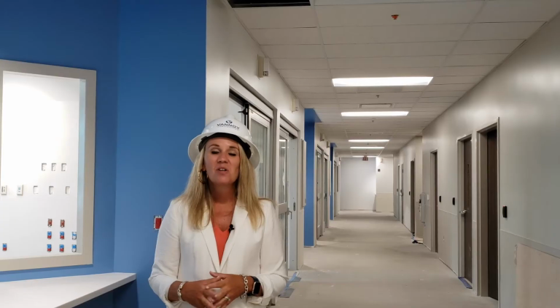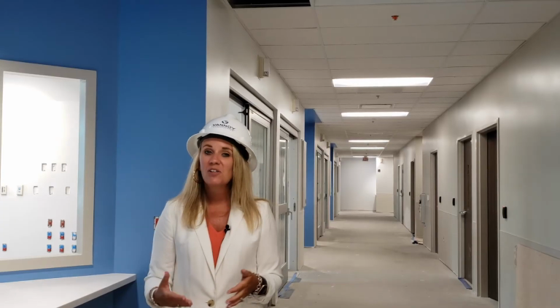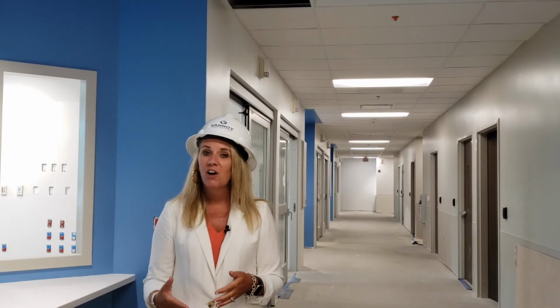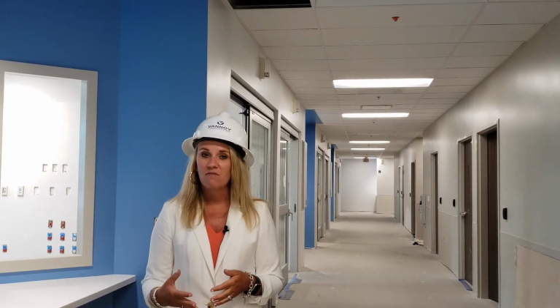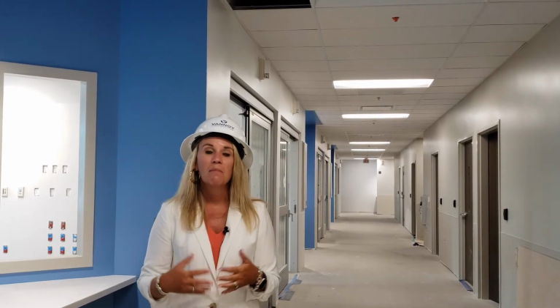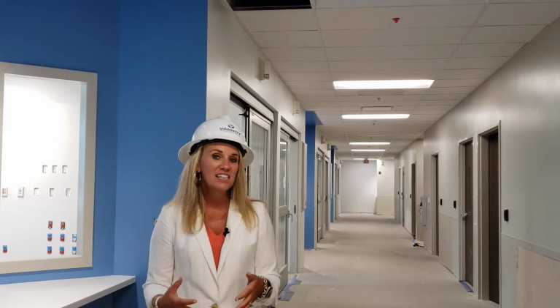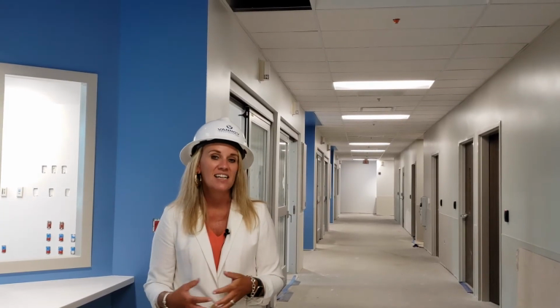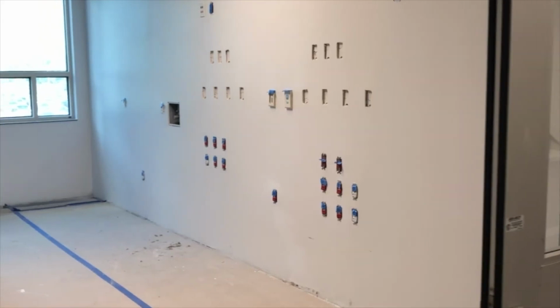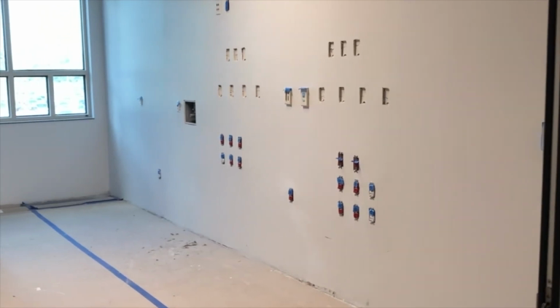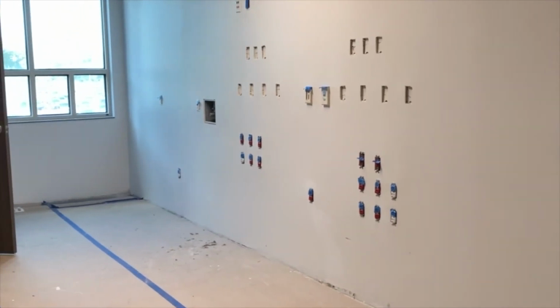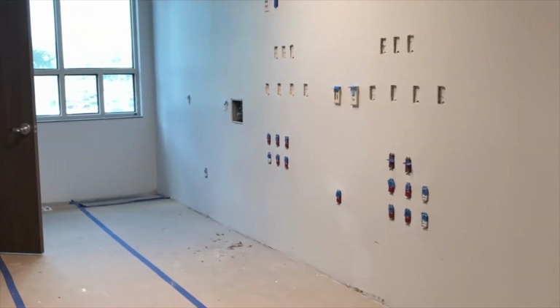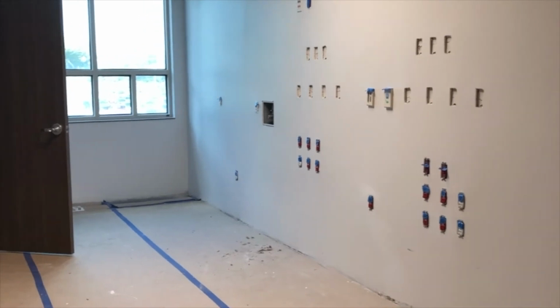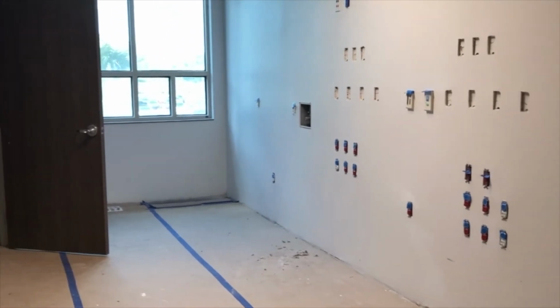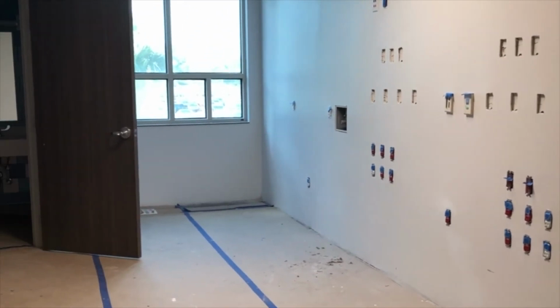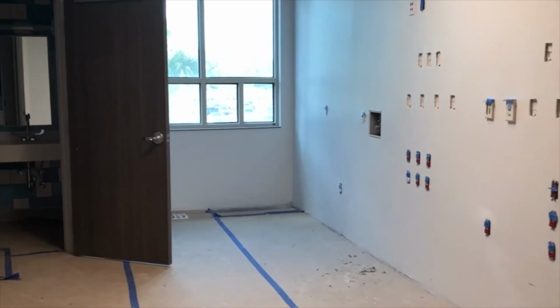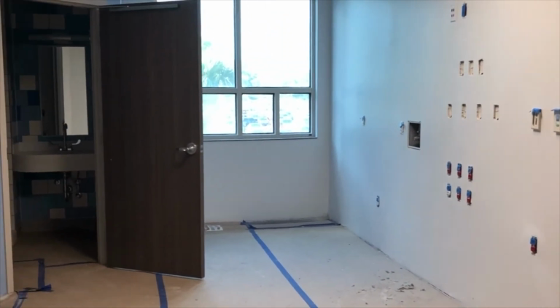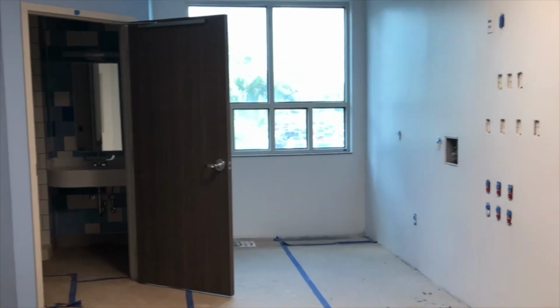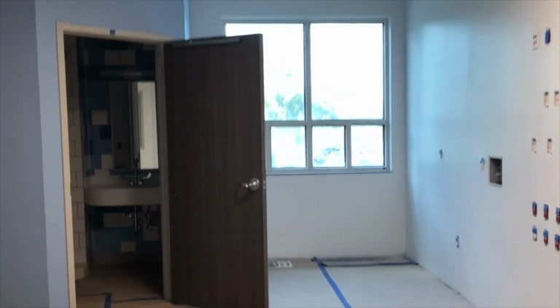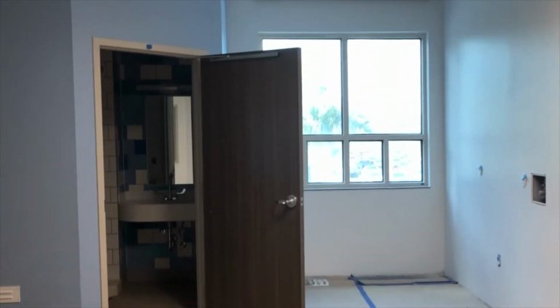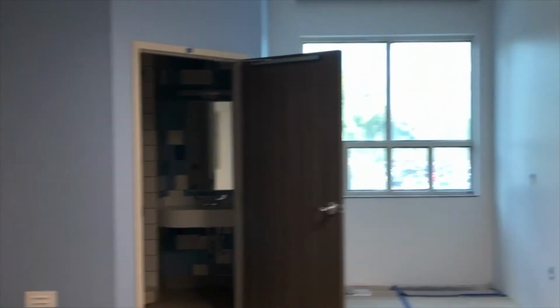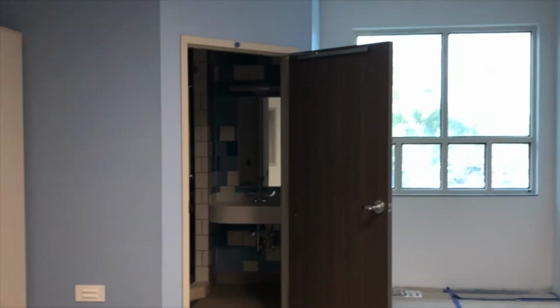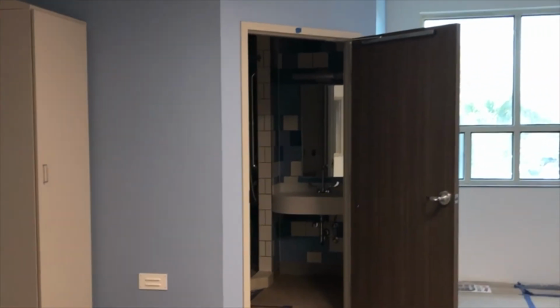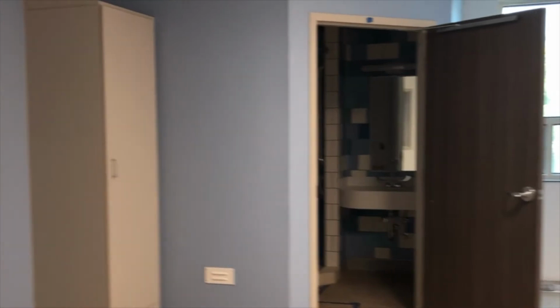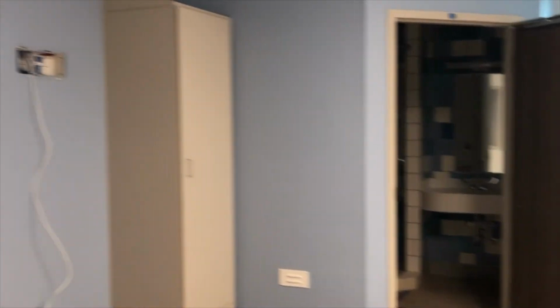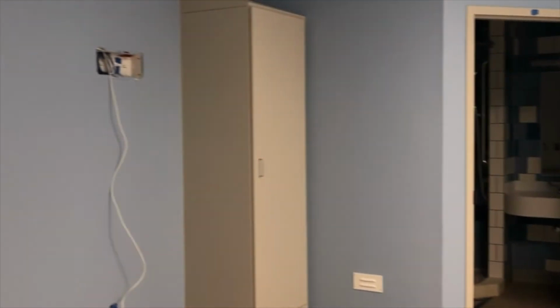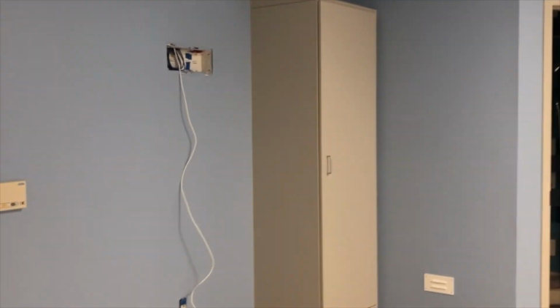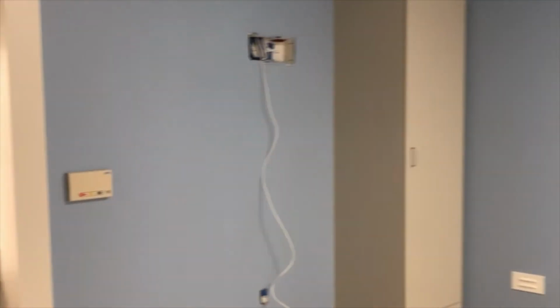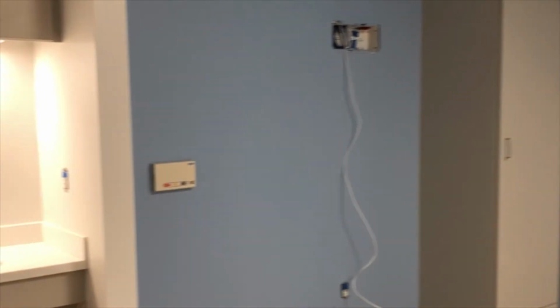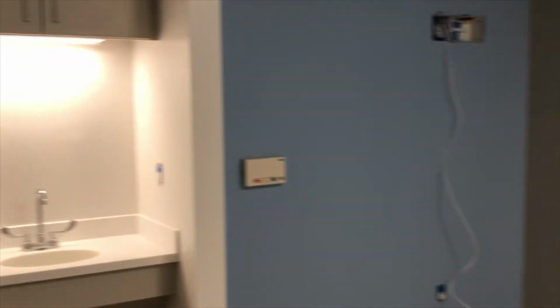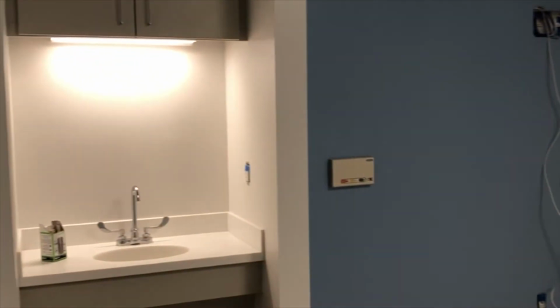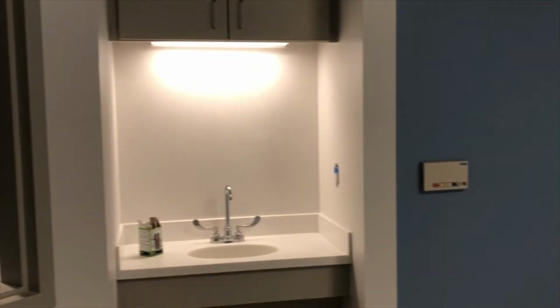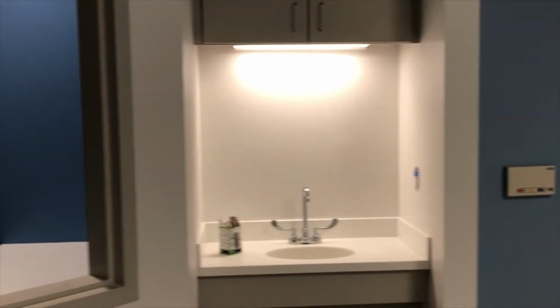We're still up here on our second floor and I'm currently standing in our pediatric ICU. We're so excited that it's going to have 14 bed spaces to accommodate our patients, and in each room we'll have an appropriate location to accommodate our families including a private bath.